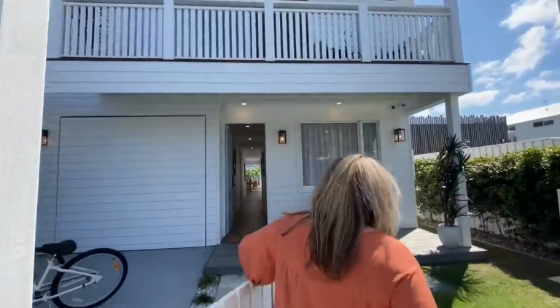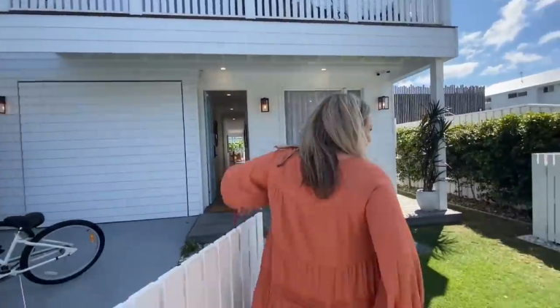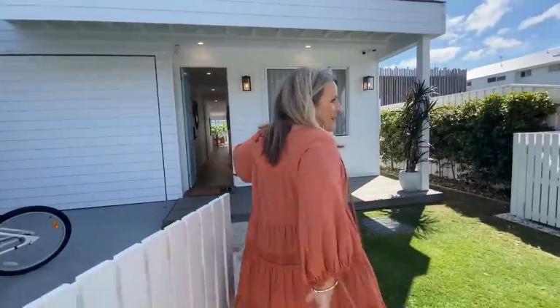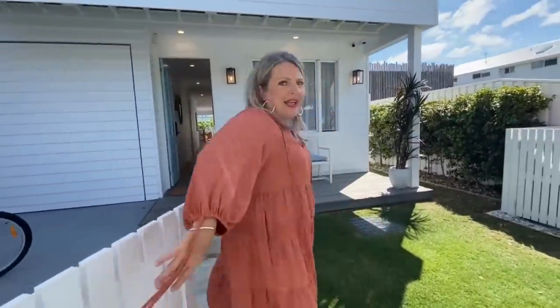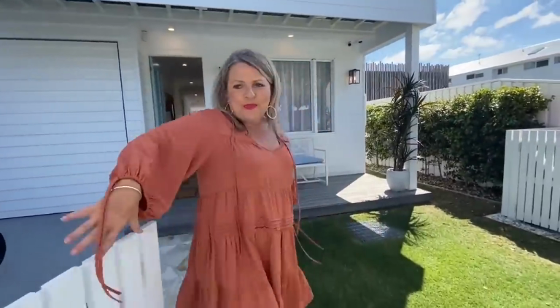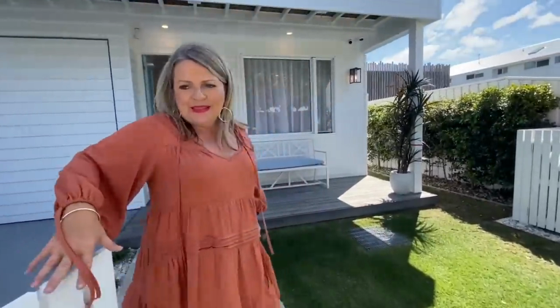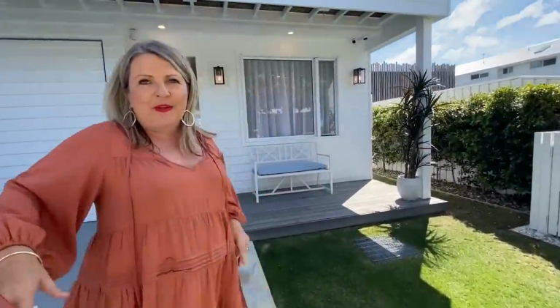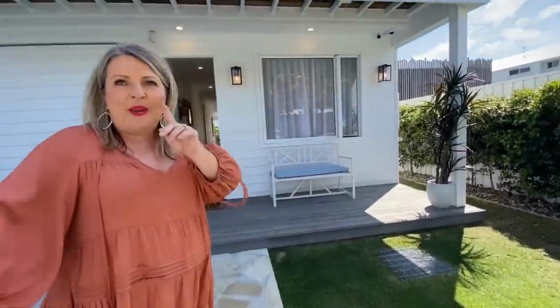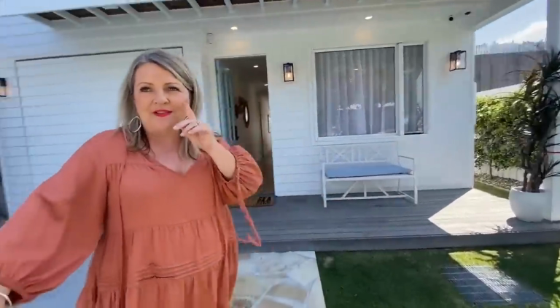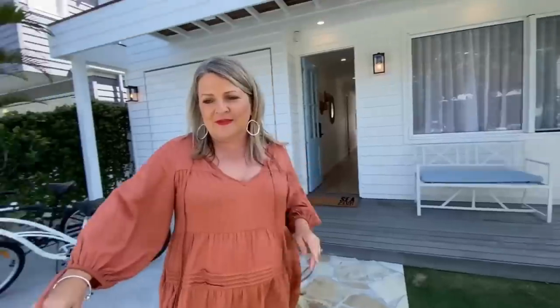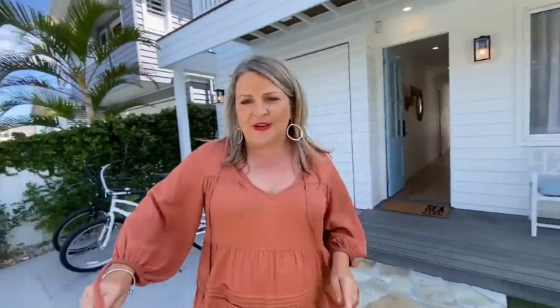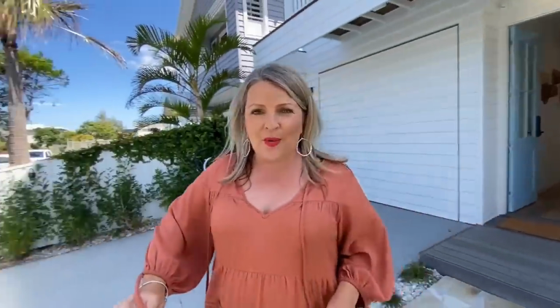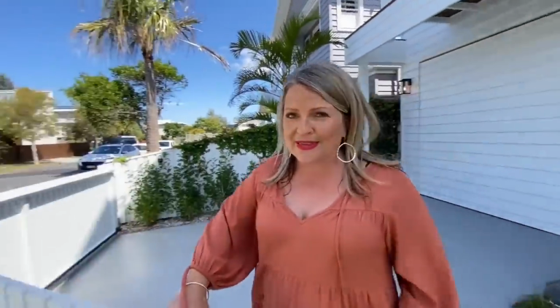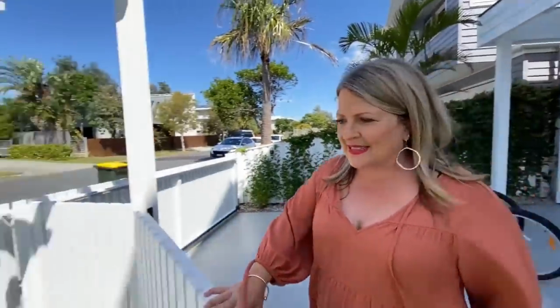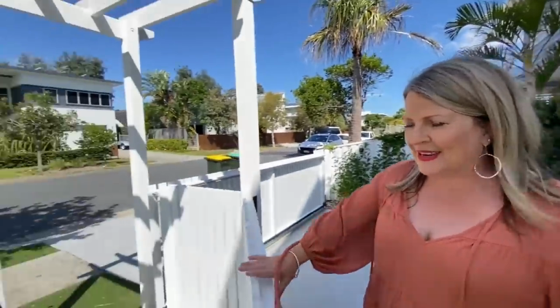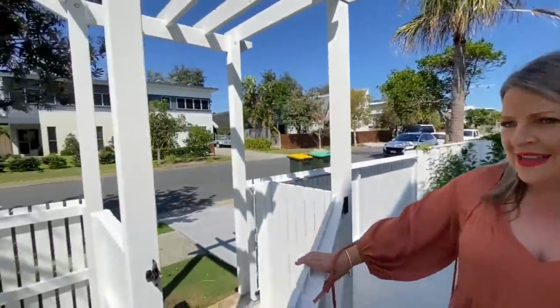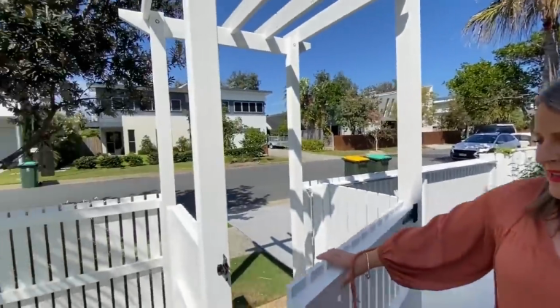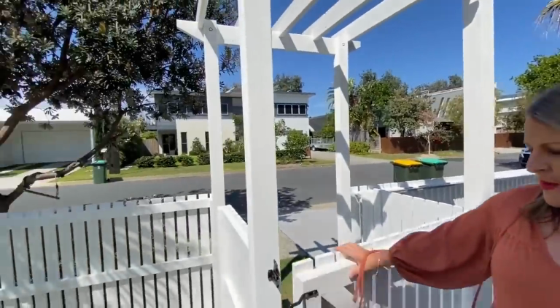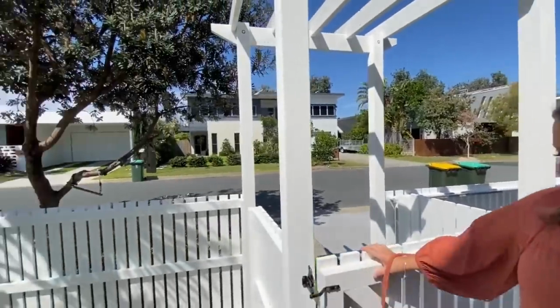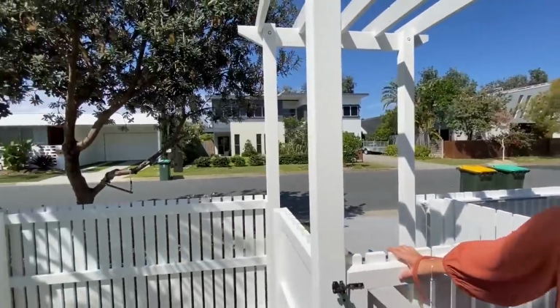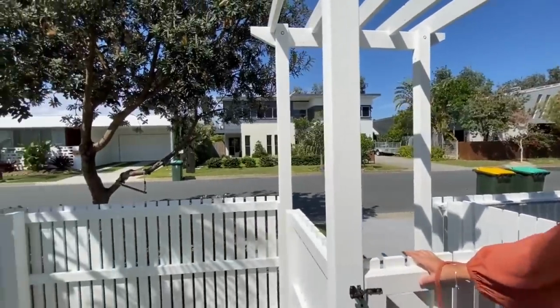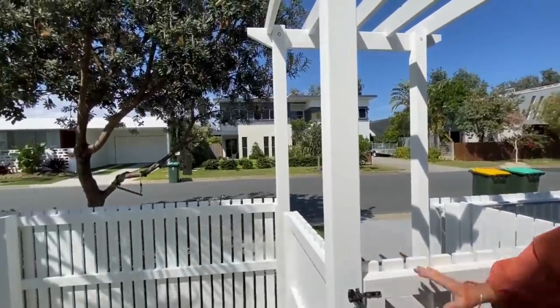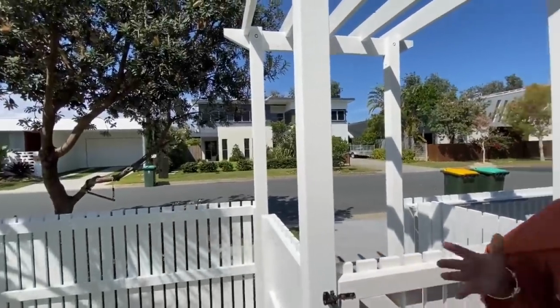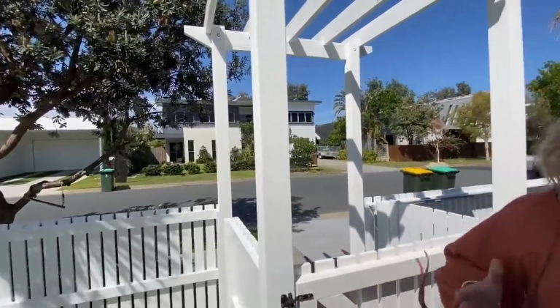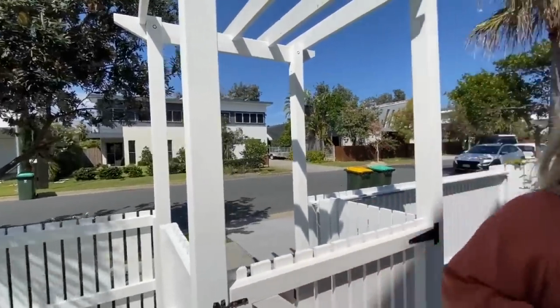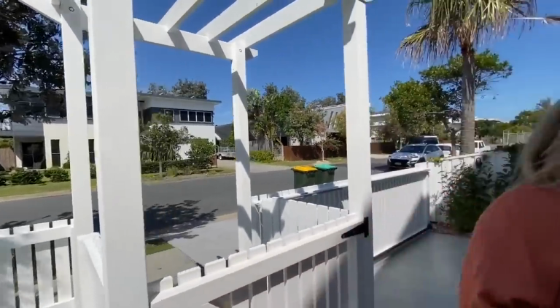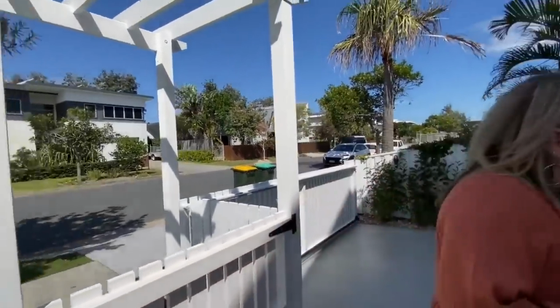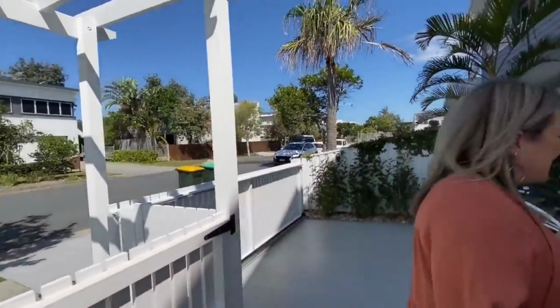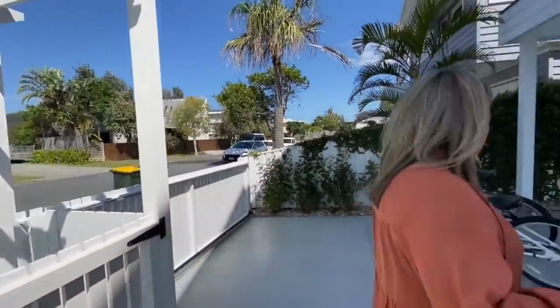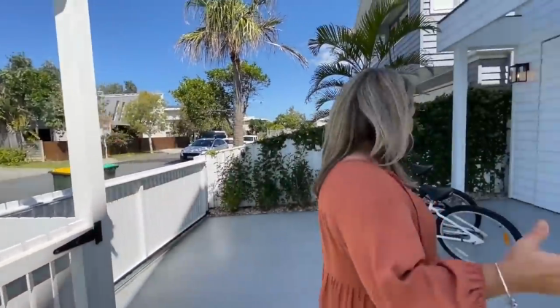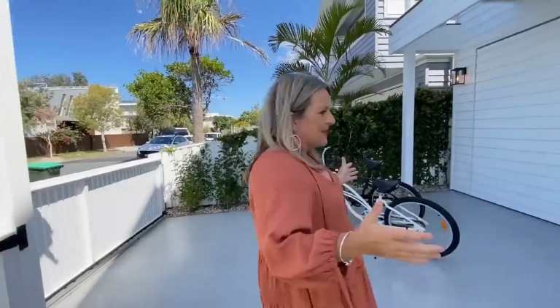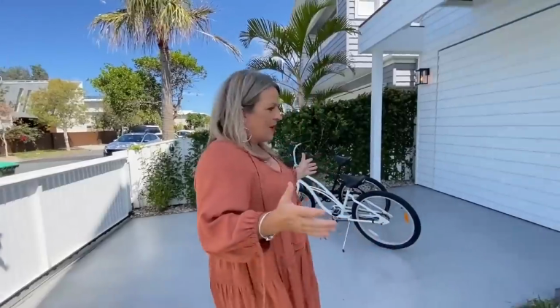Beachside living at its best. We've got the beach across the road. It's quite breezy here today — I can smell the ocean, I can feel the breeze. Let's have a look at this gorgeous home.